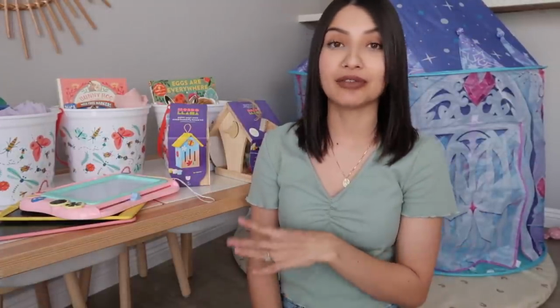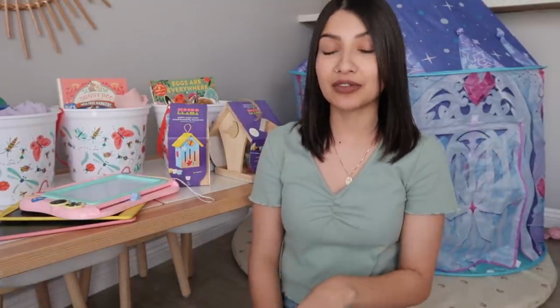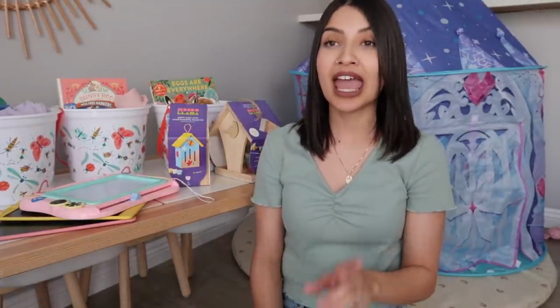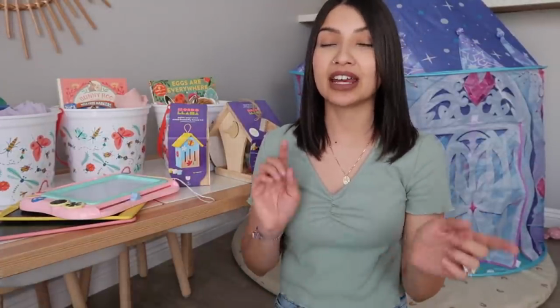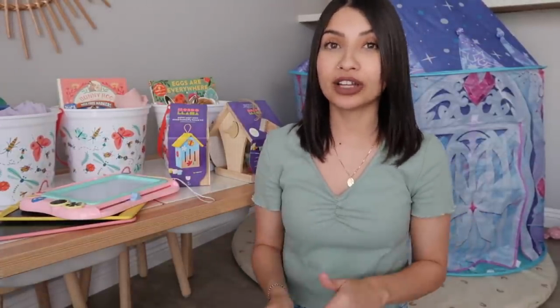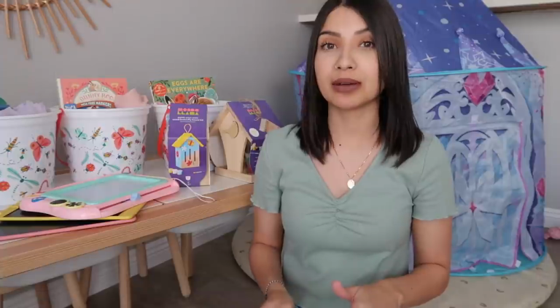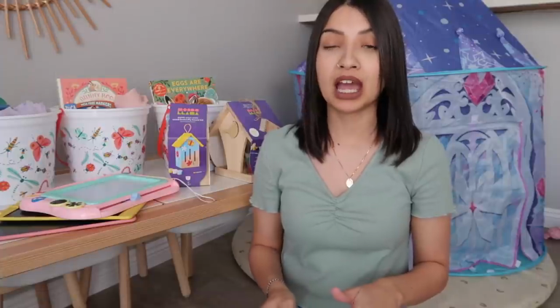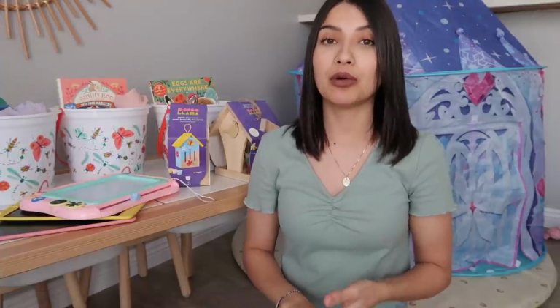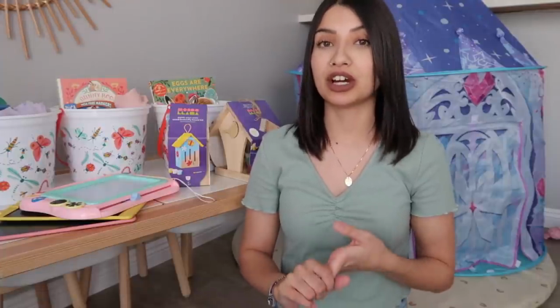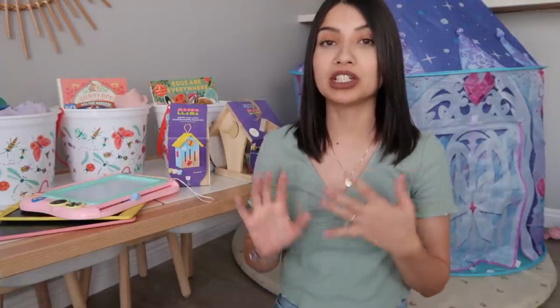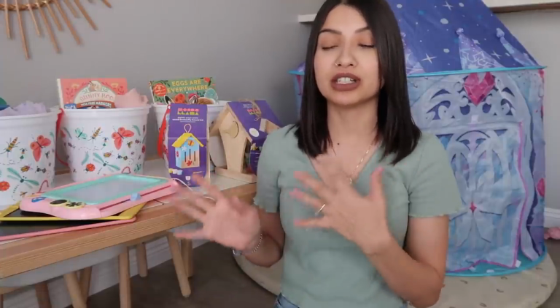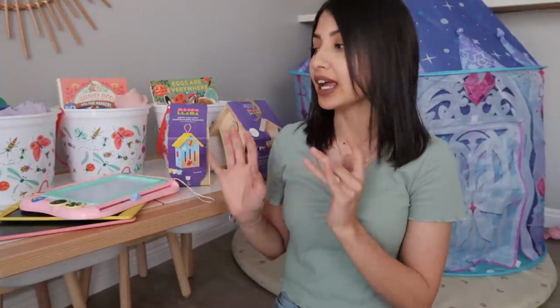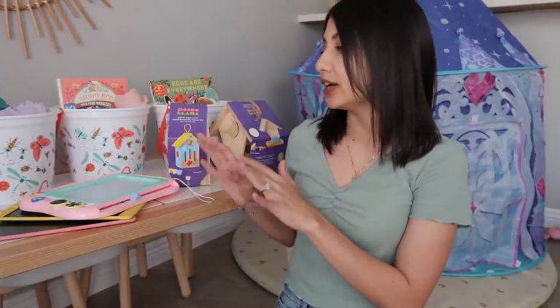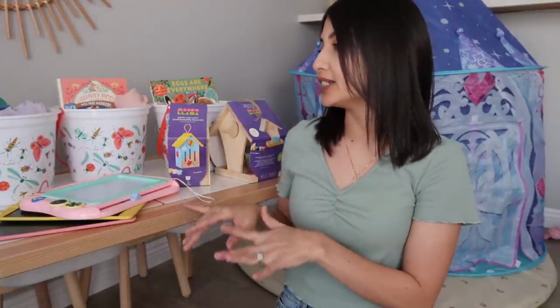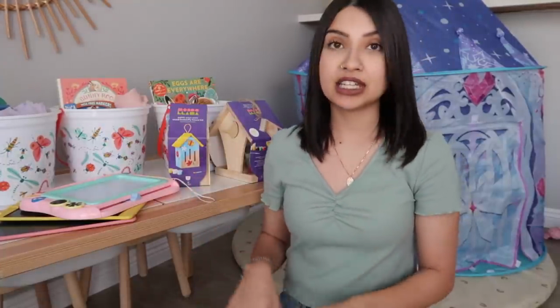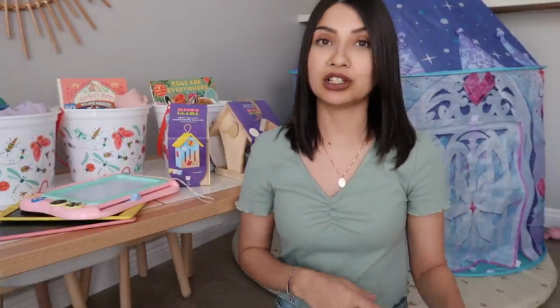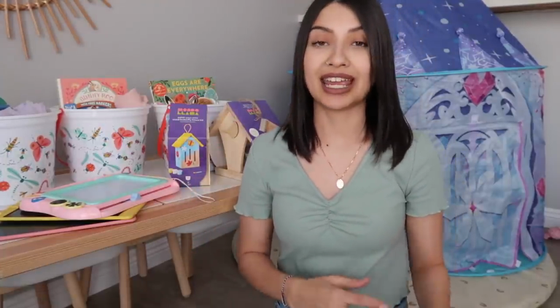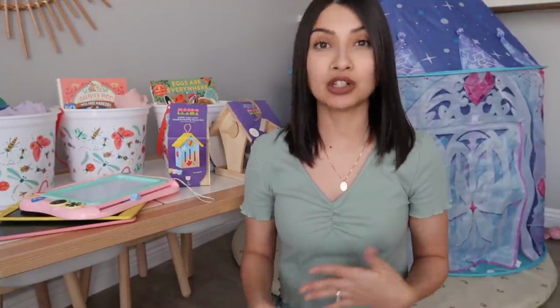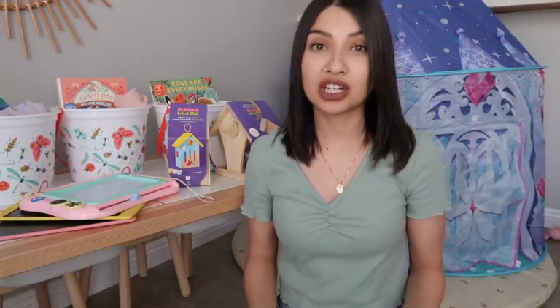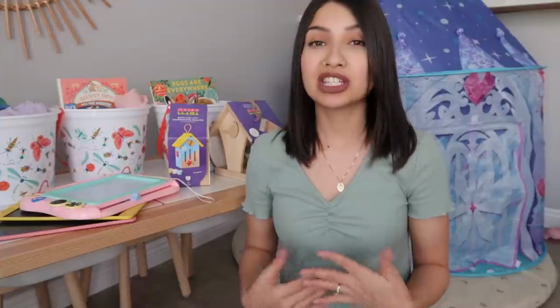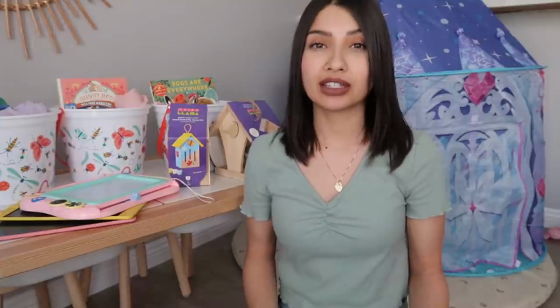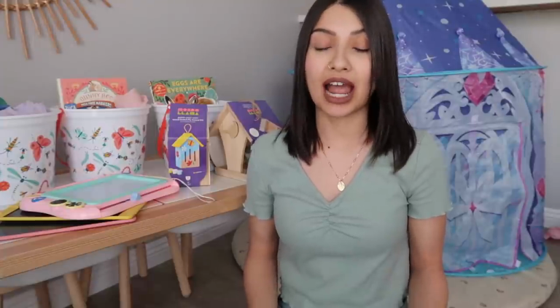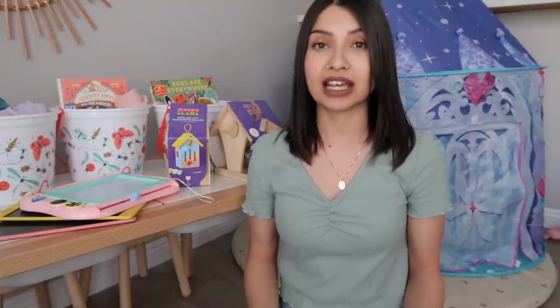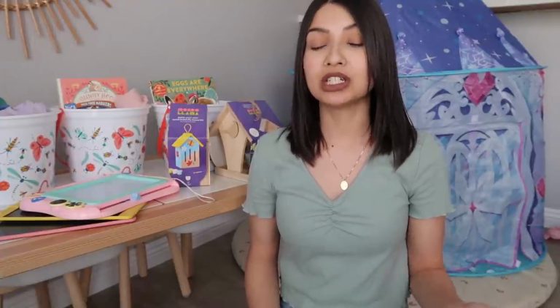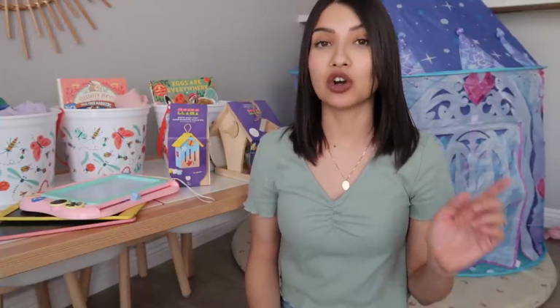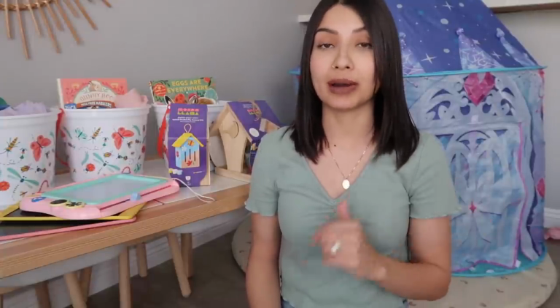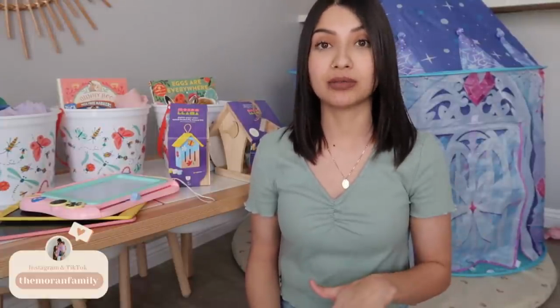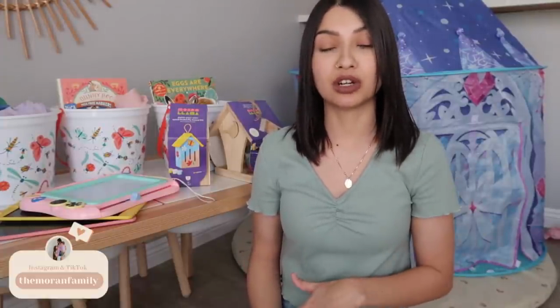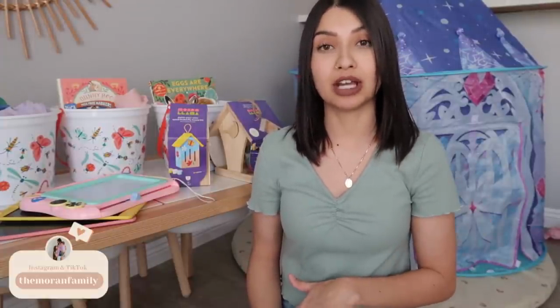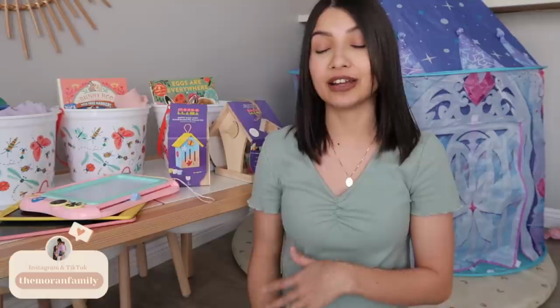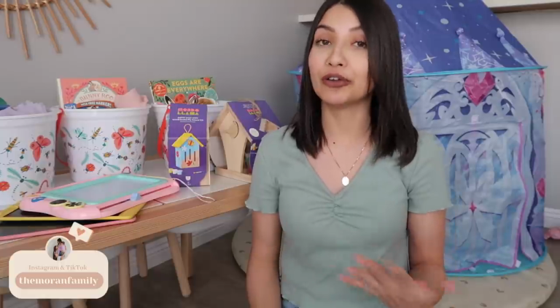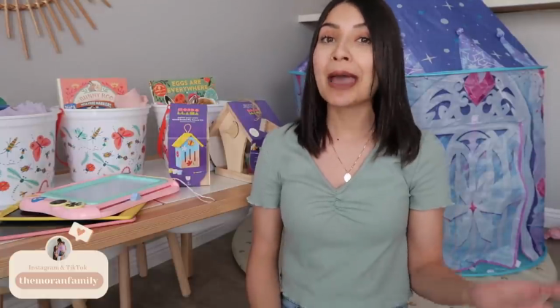As always, check out the description down below because I'll have links to everything. This coming week I'll be sharing a bunch of other gift guides for Easter for different age ranges over on my Instagram, so make sure you're following me over there if you aren't already.